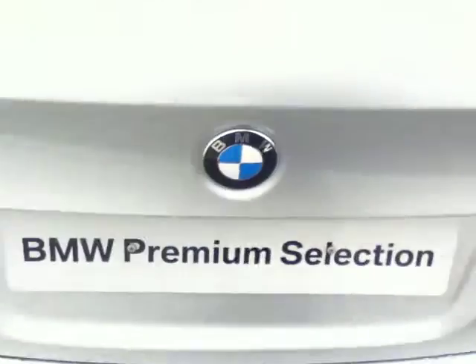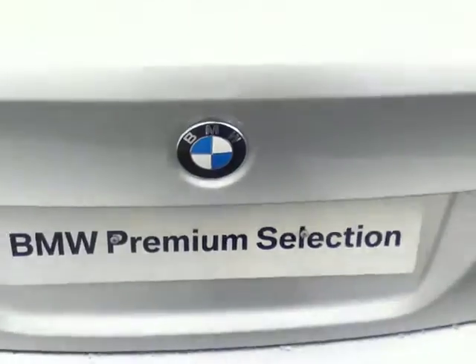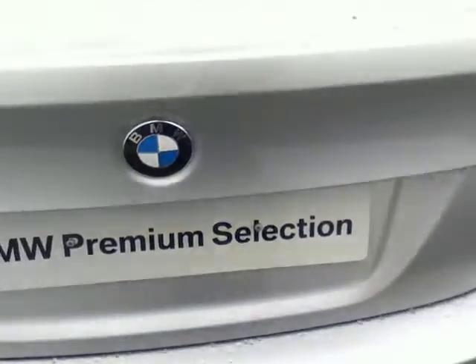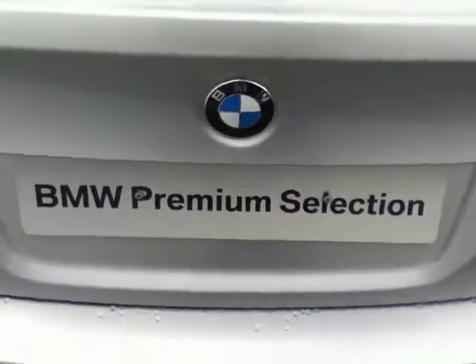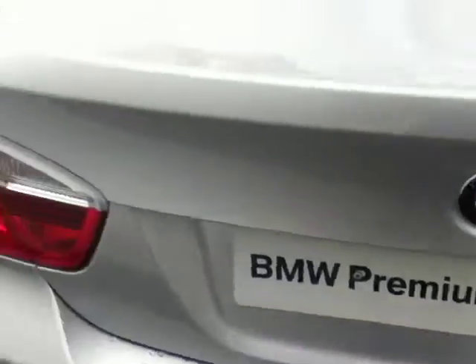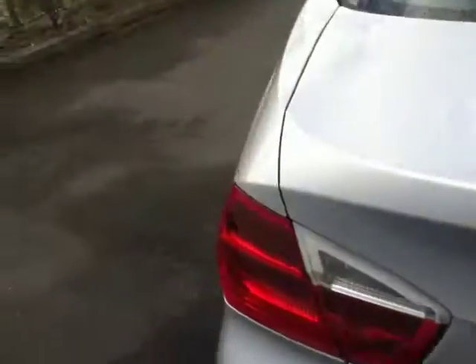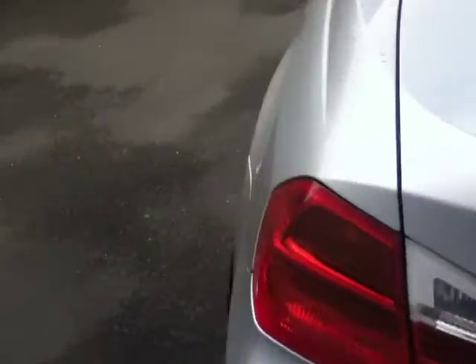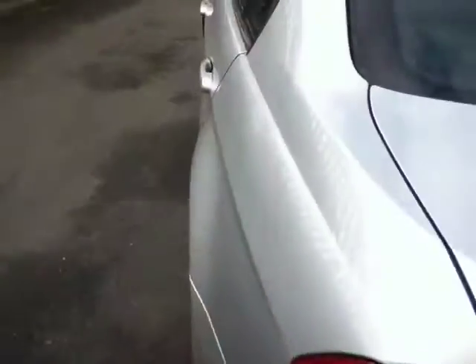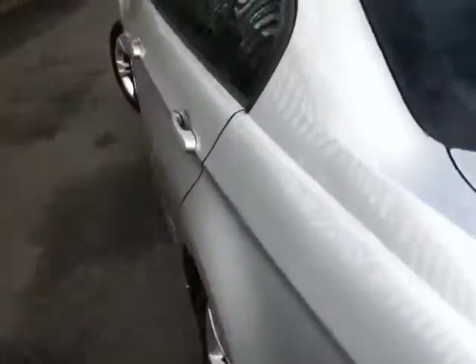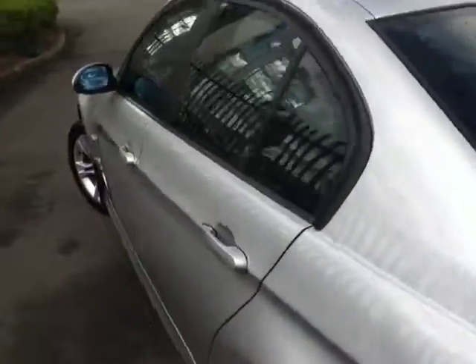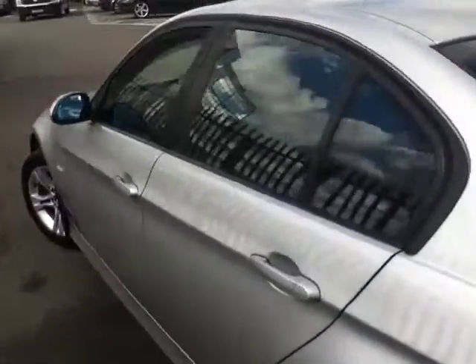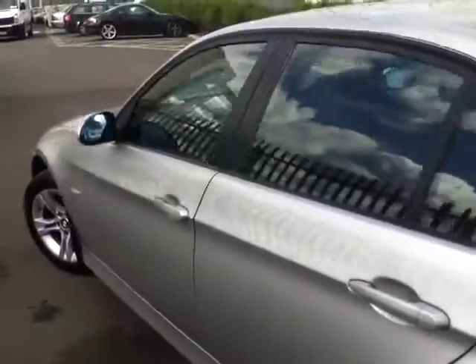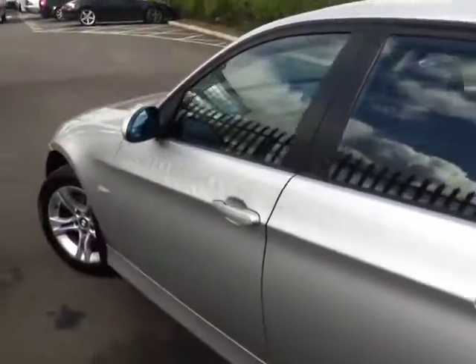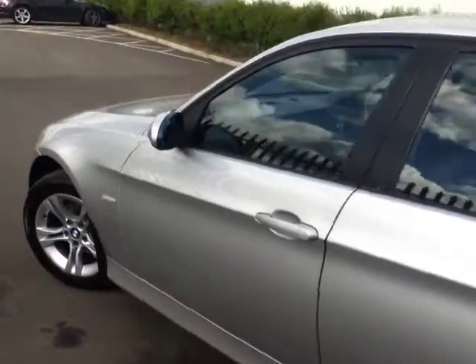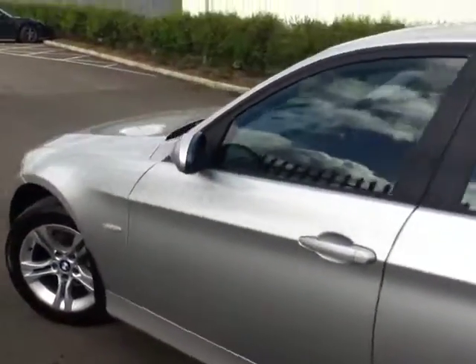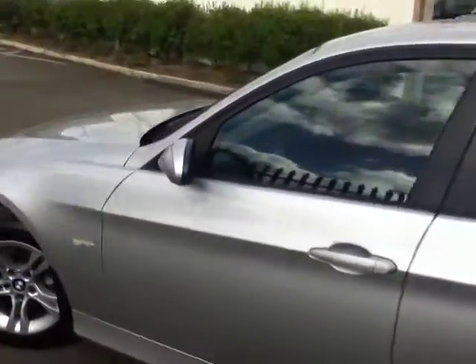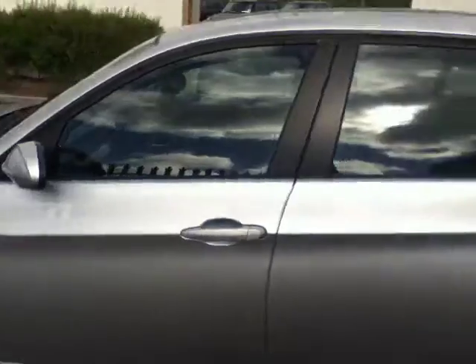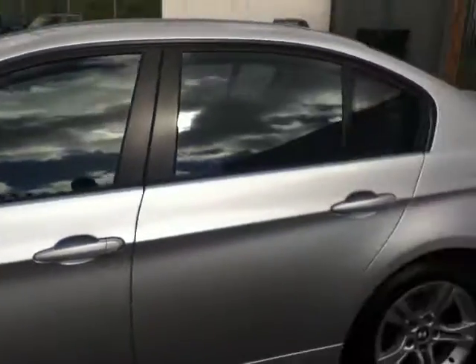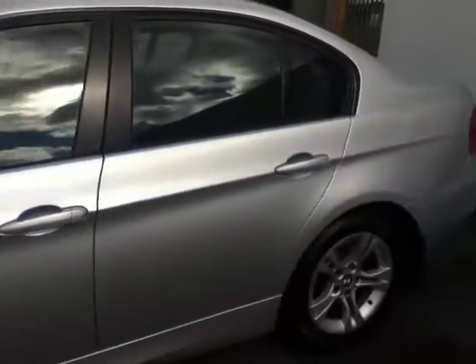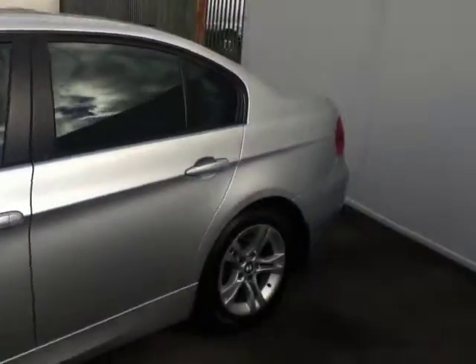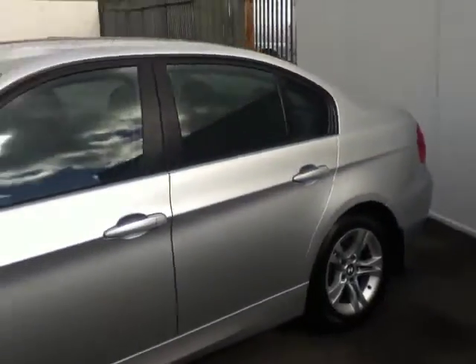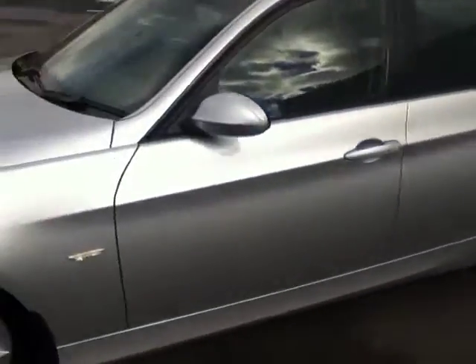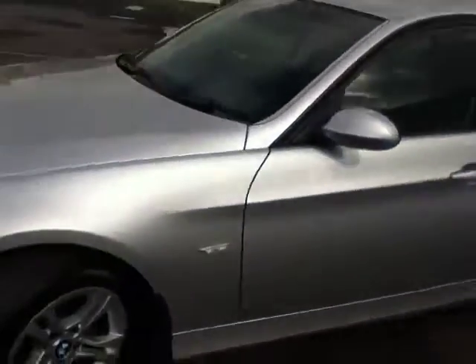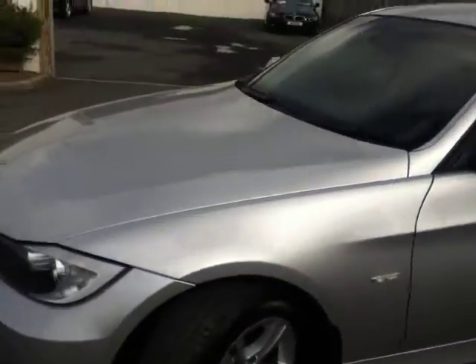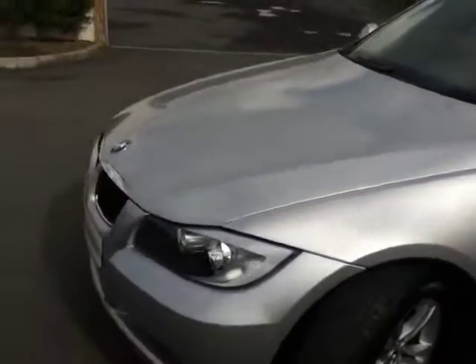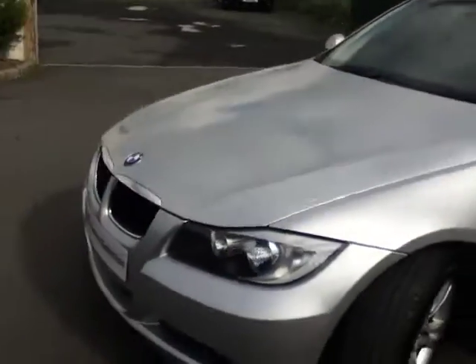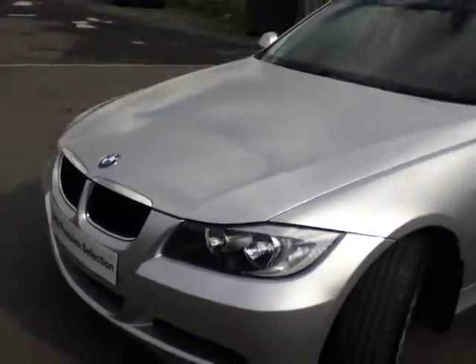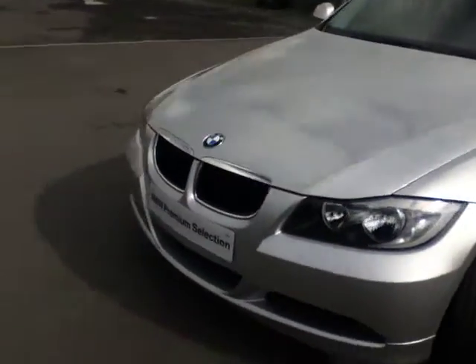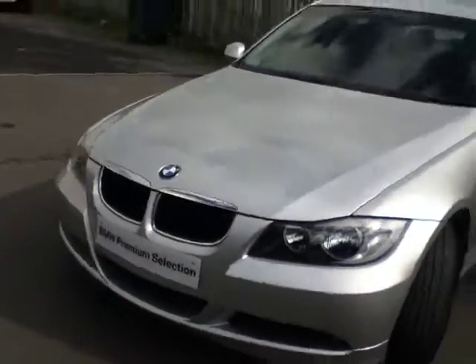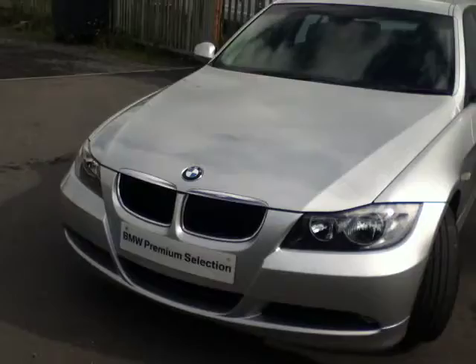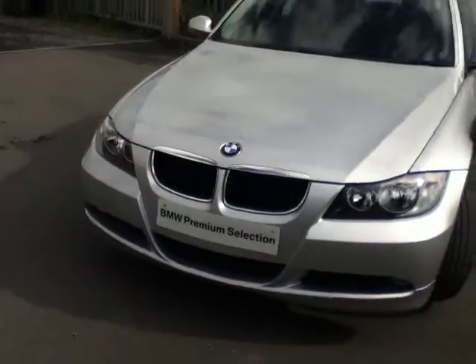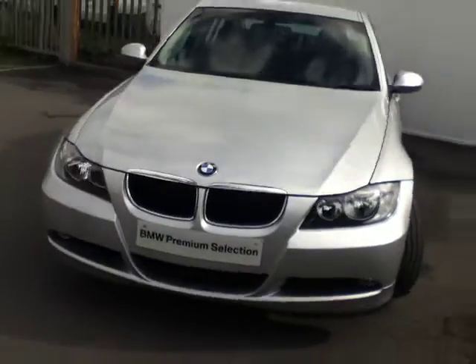This car is part of our BMW Premium Selection range. All of our Premium Selection cars are prepared to the highest standard inside and out, as you can see from this car. Another great feature of our Premium Selection programme is the 2-year warranty that comes with the car.